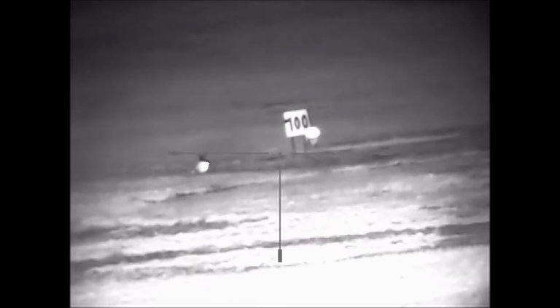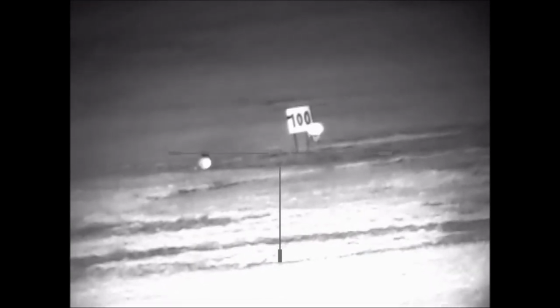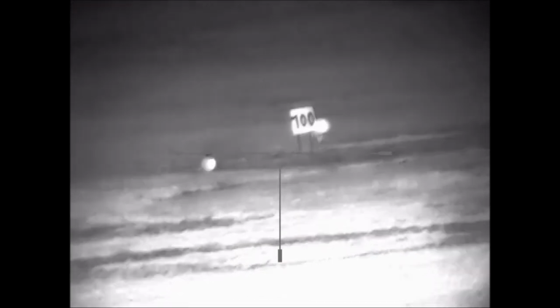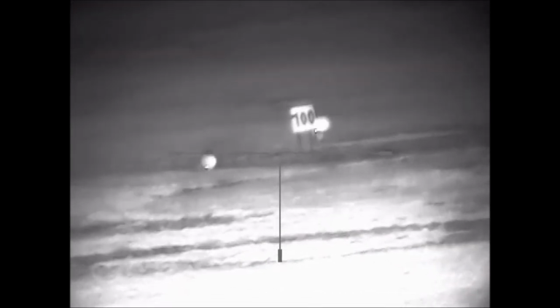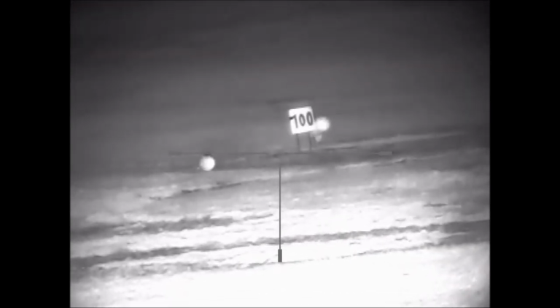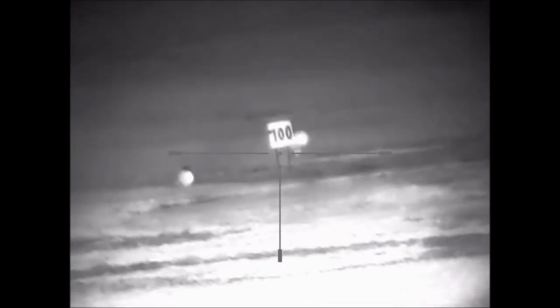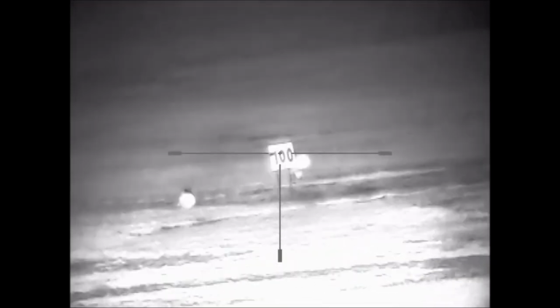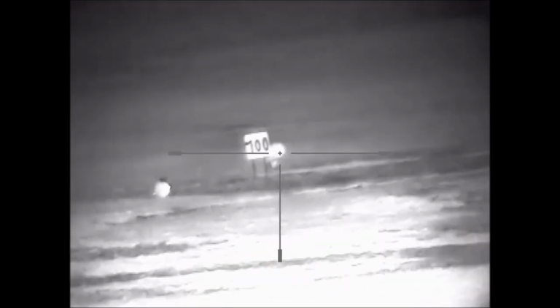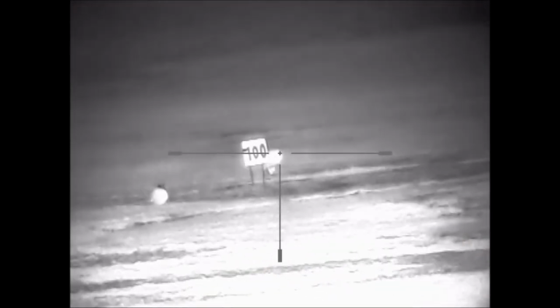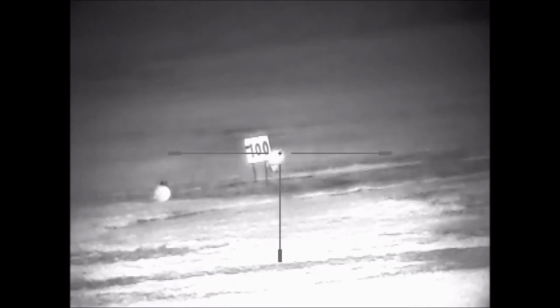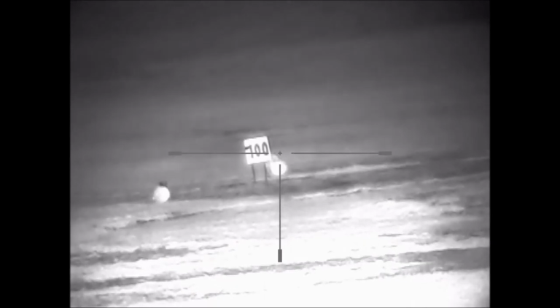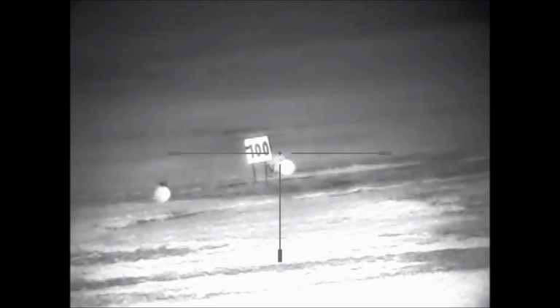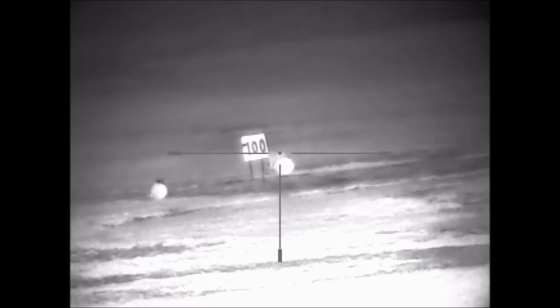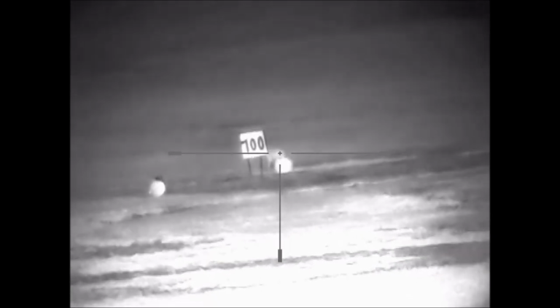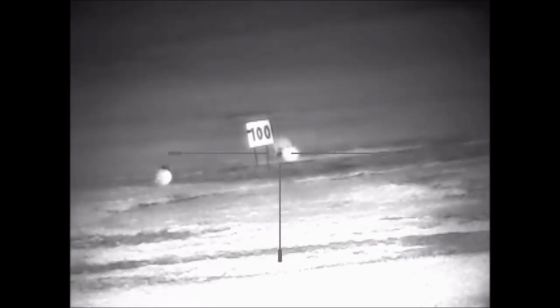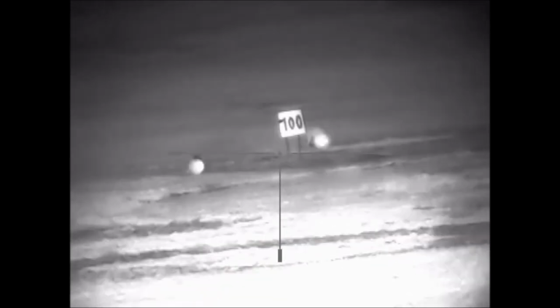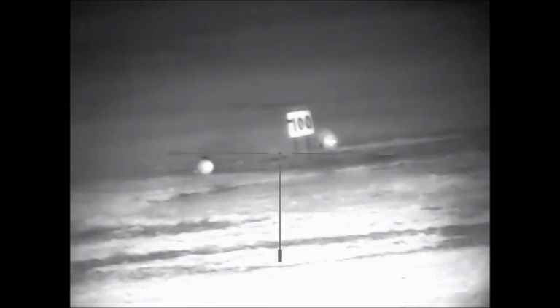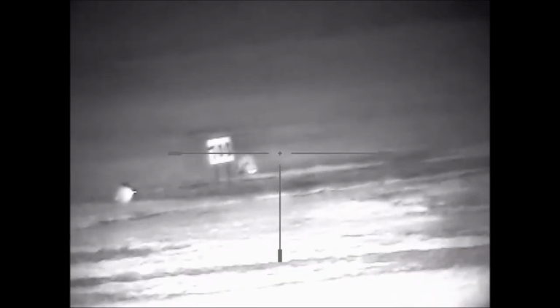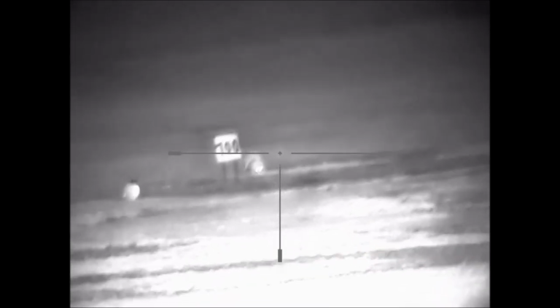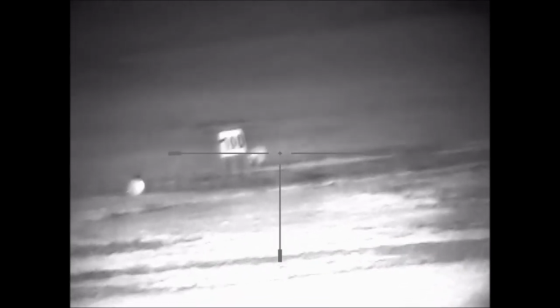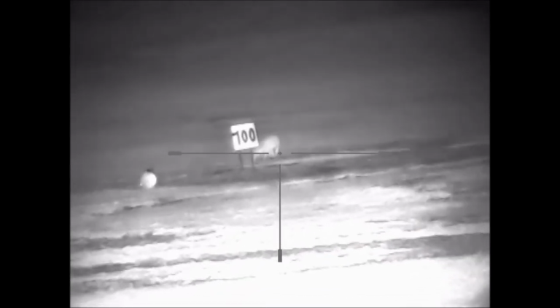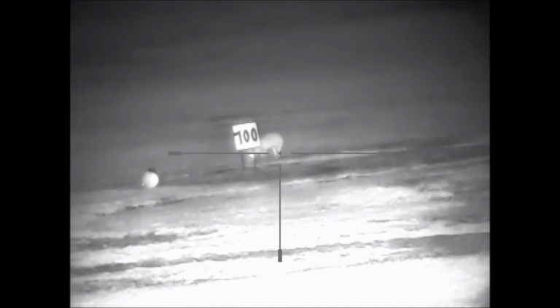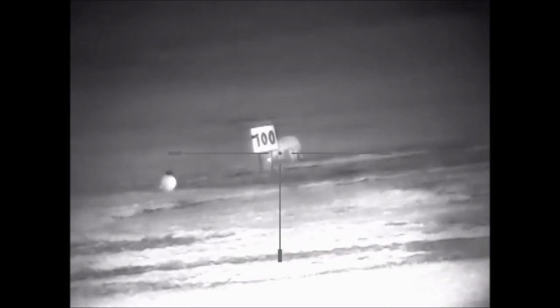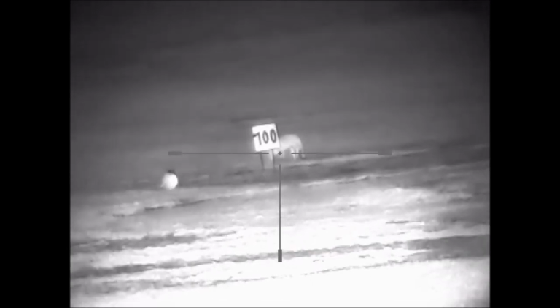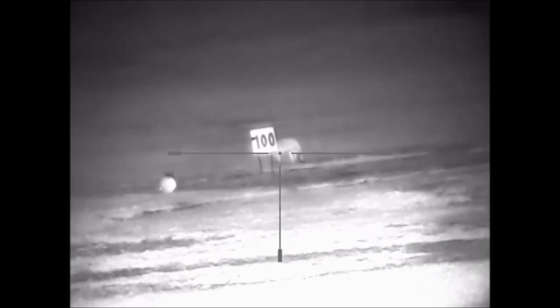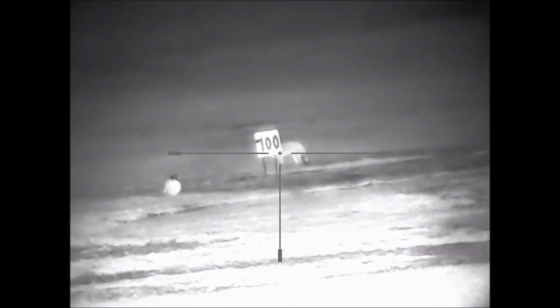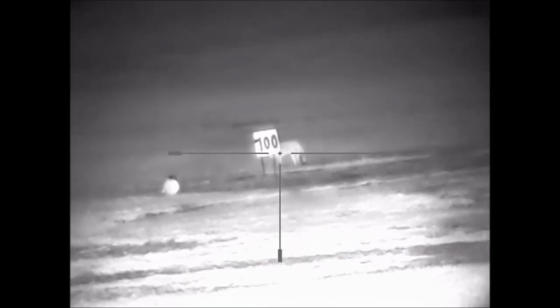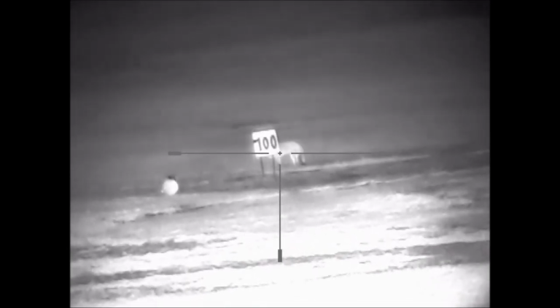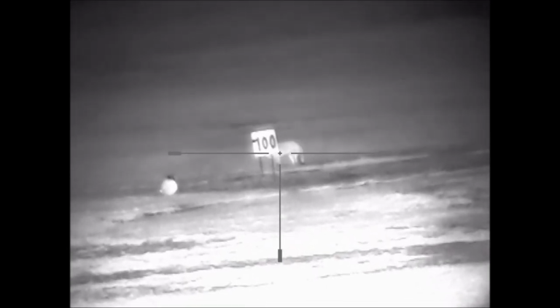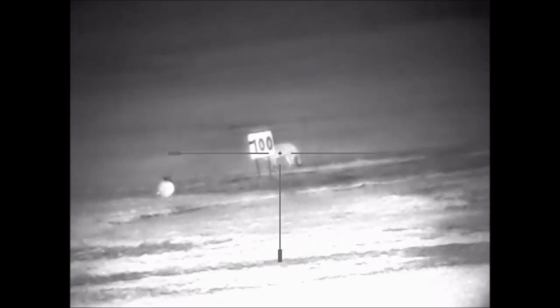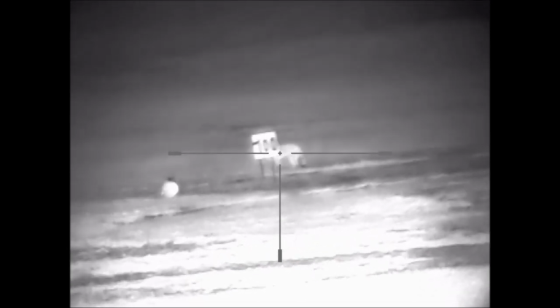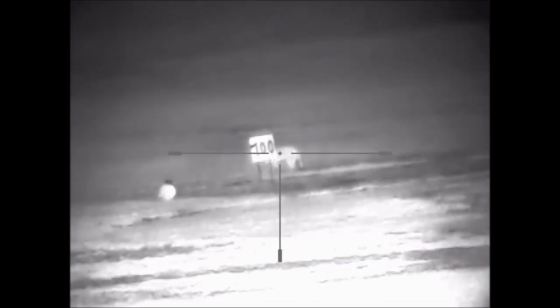So I'll show you the 100 metre view. That's a profile.